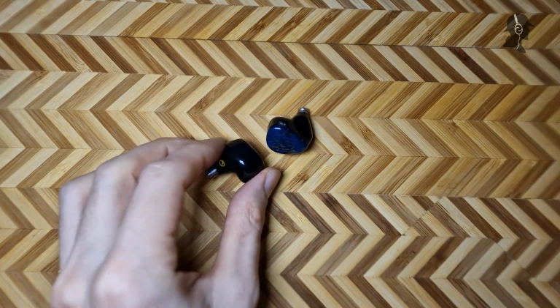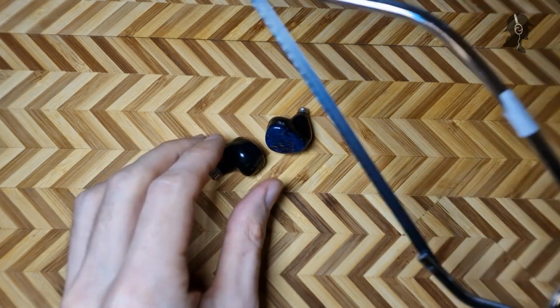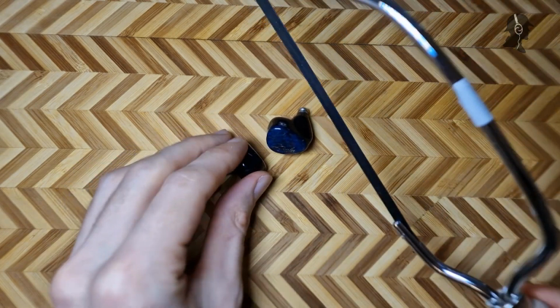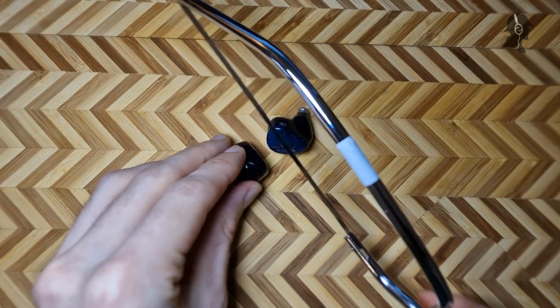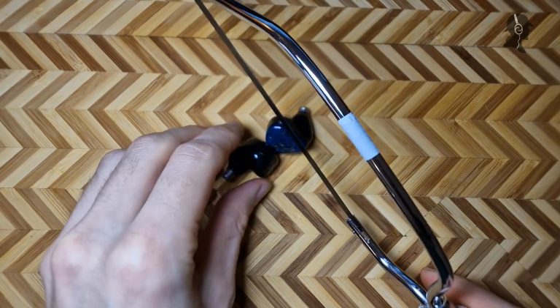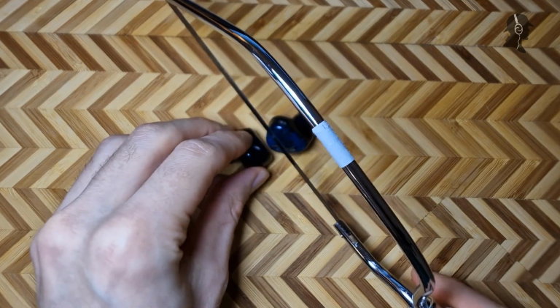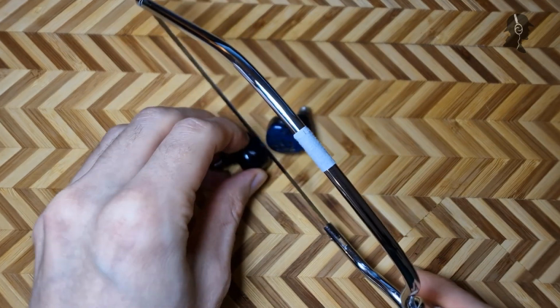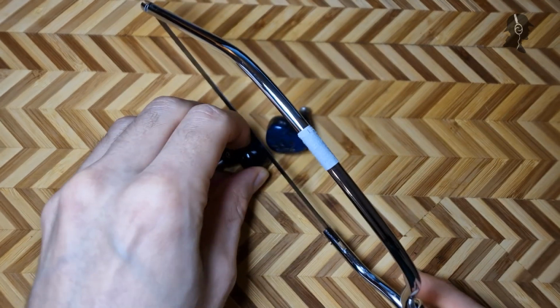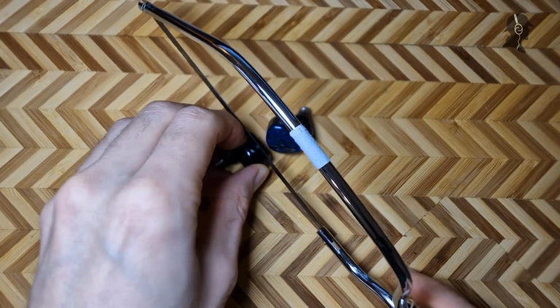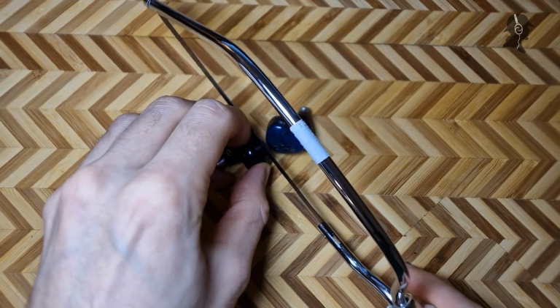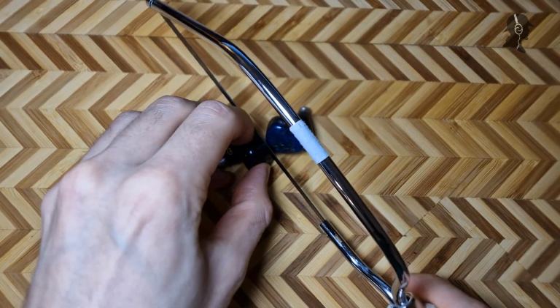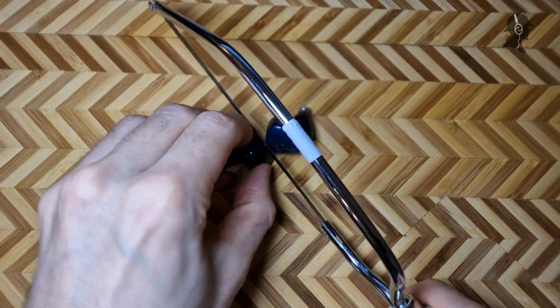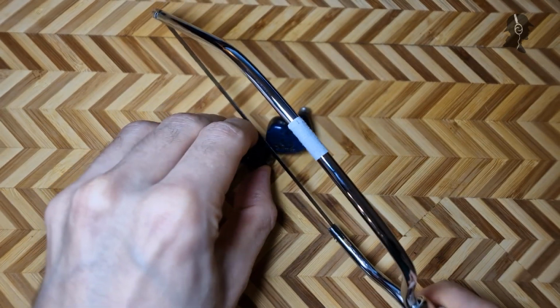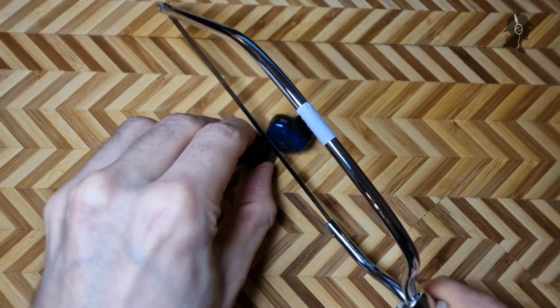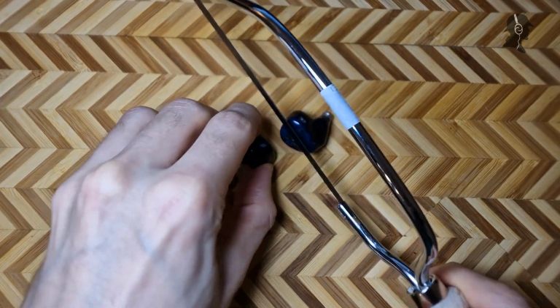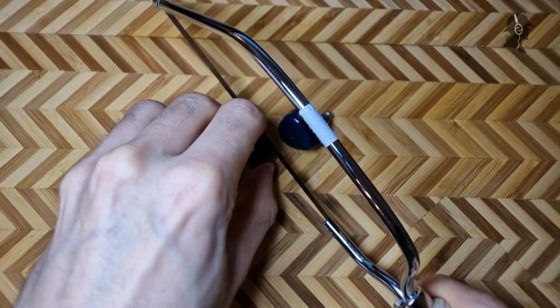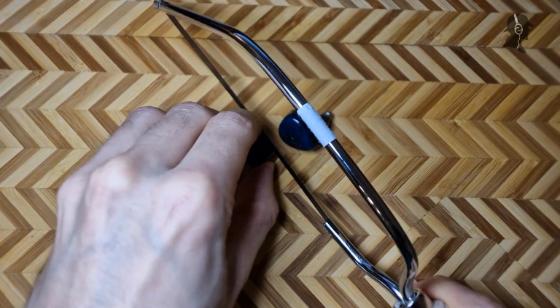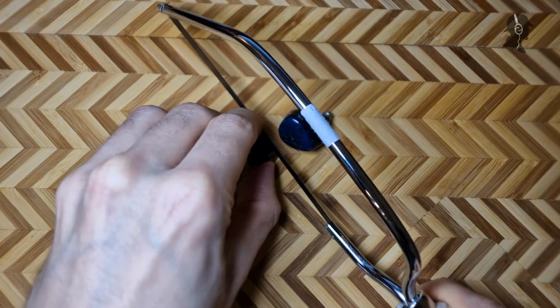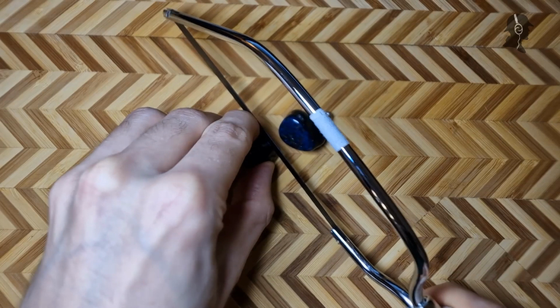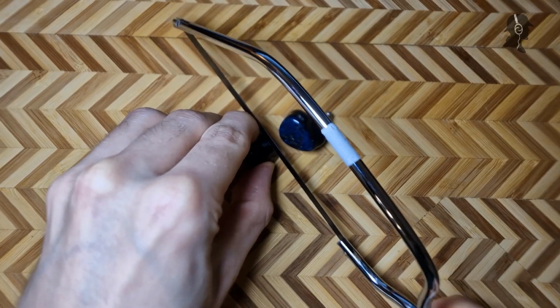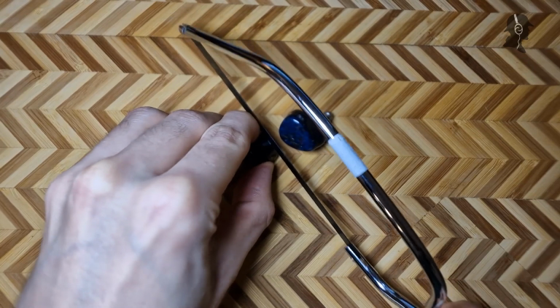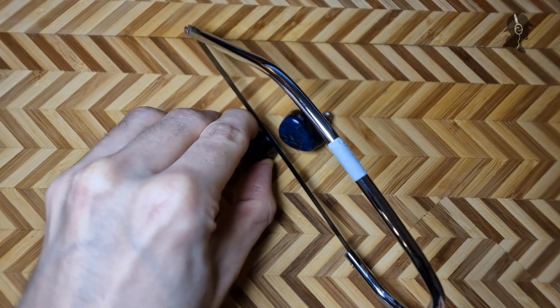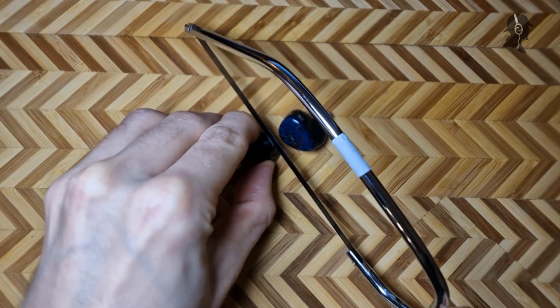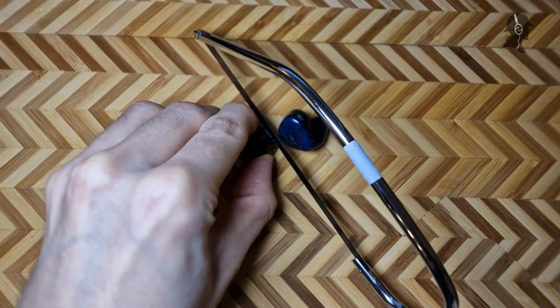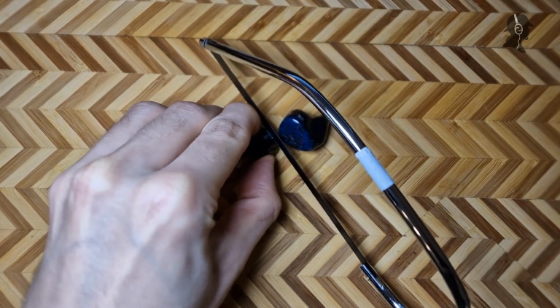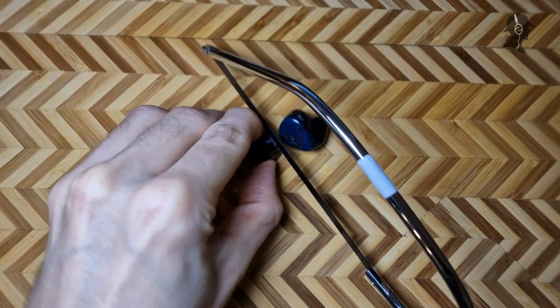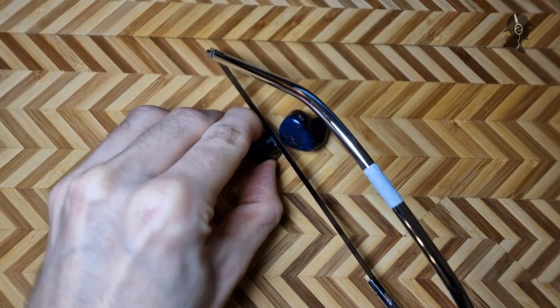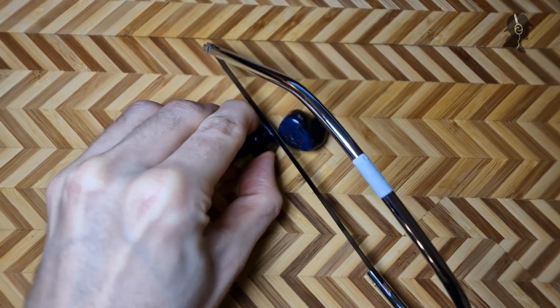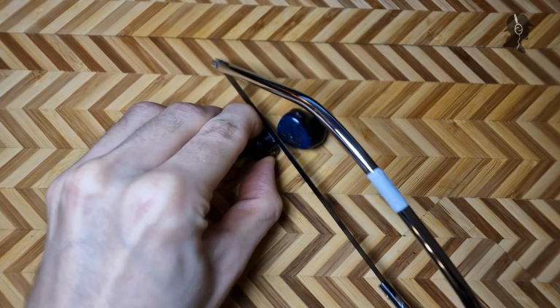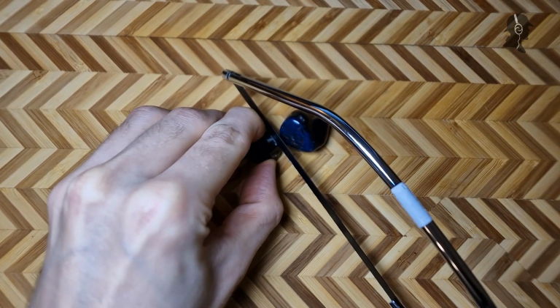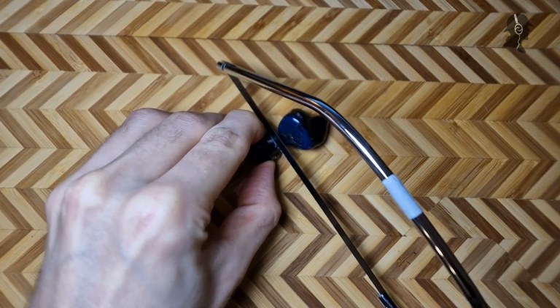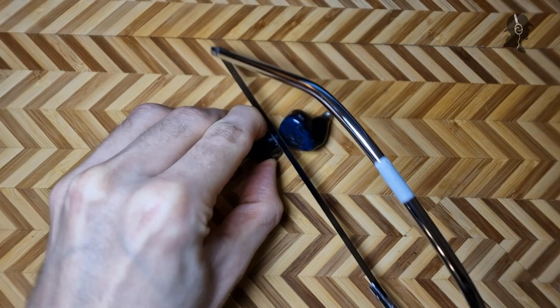We are sawing this thing apart and trying to see how its internals look, what you actually get when you buy this. I hope you enjoy this — I think this will be a rather unique video for my channel.